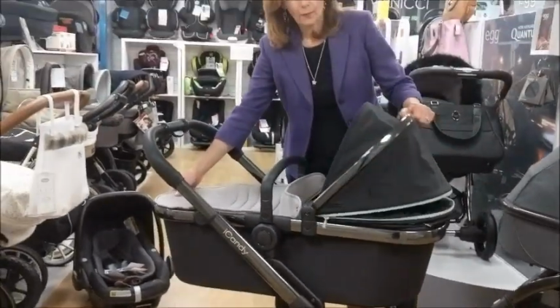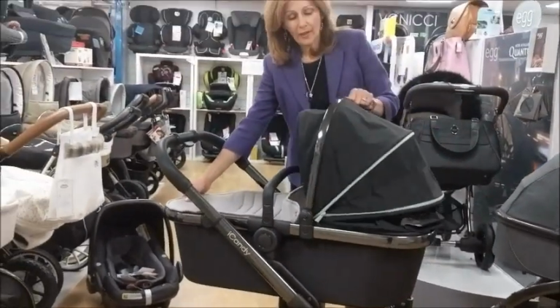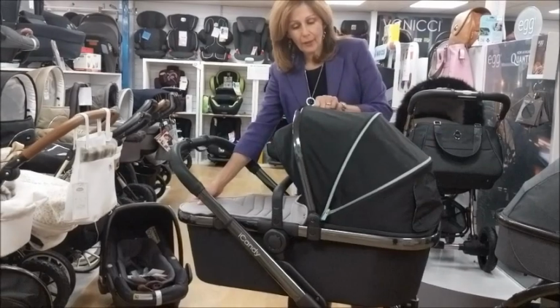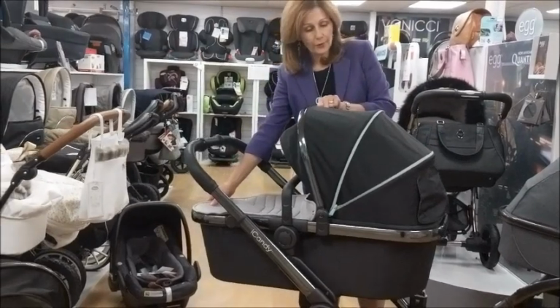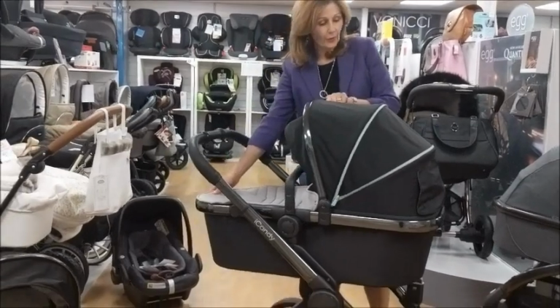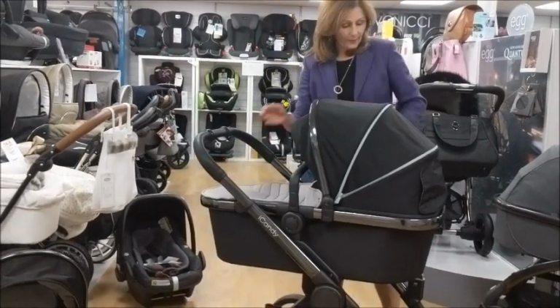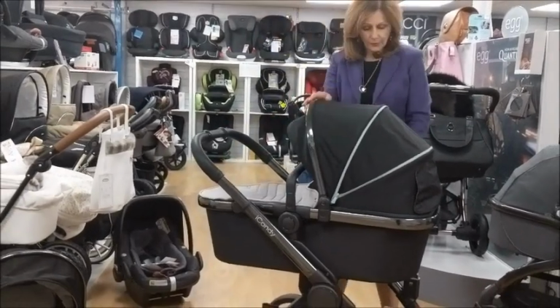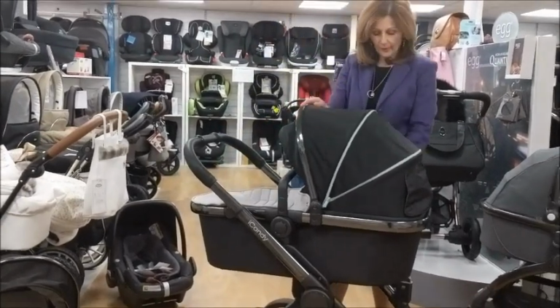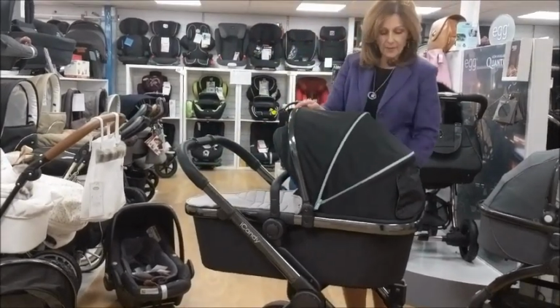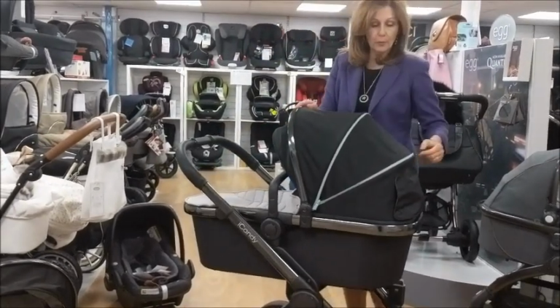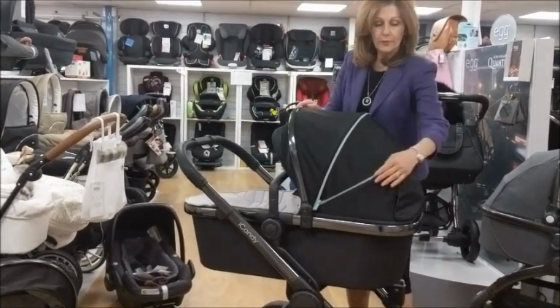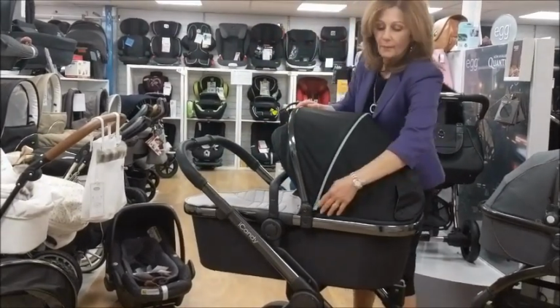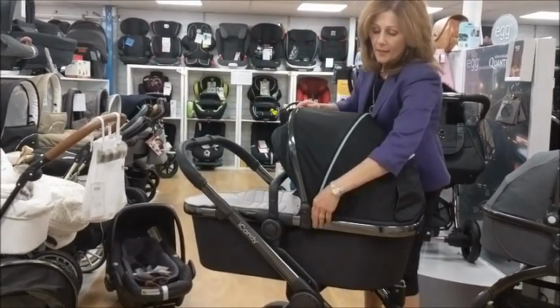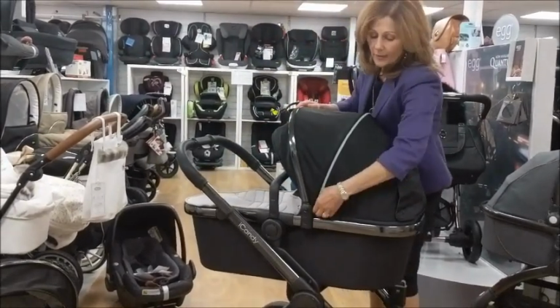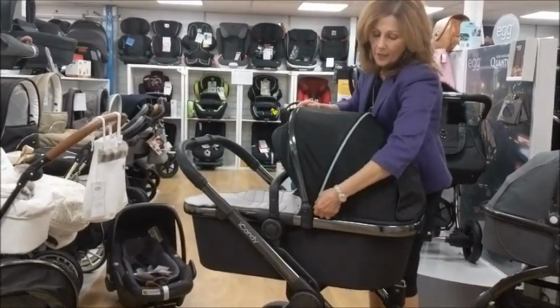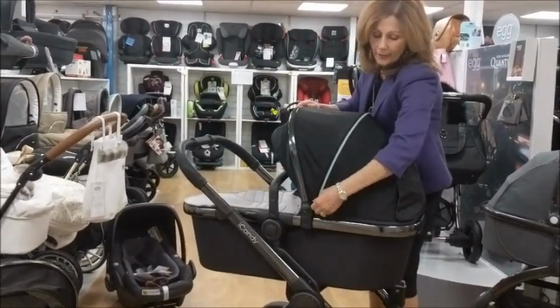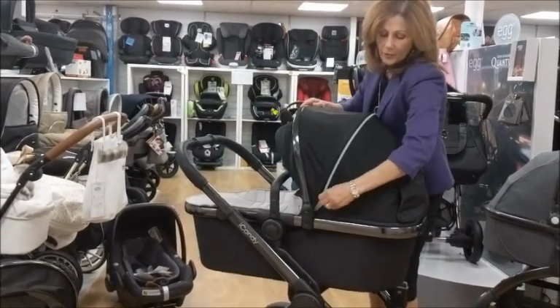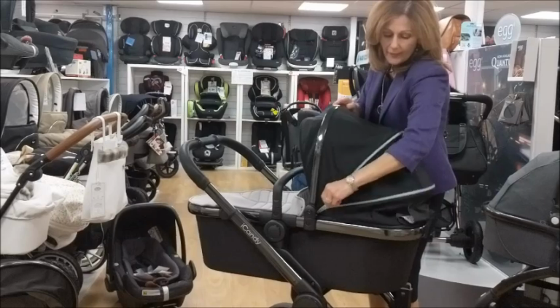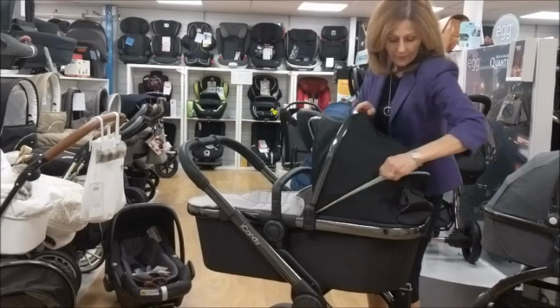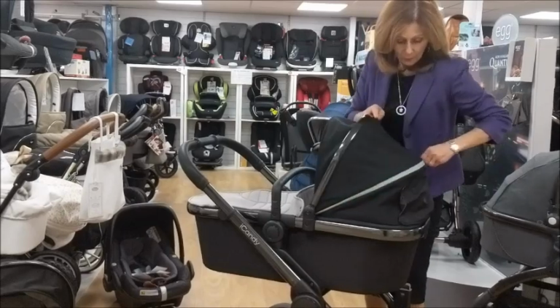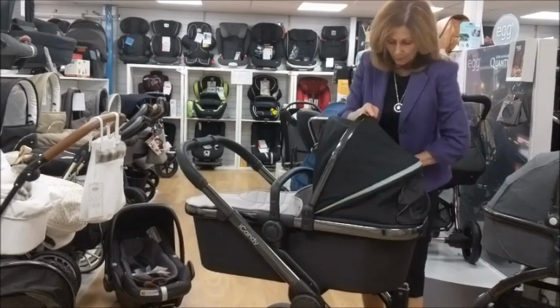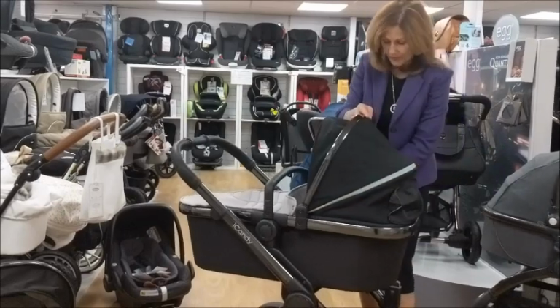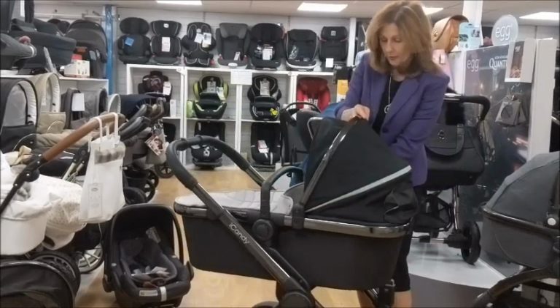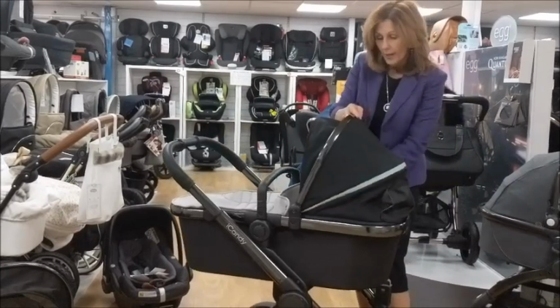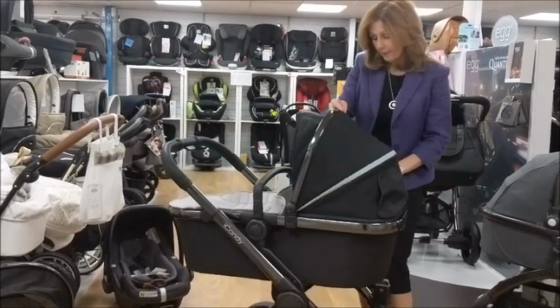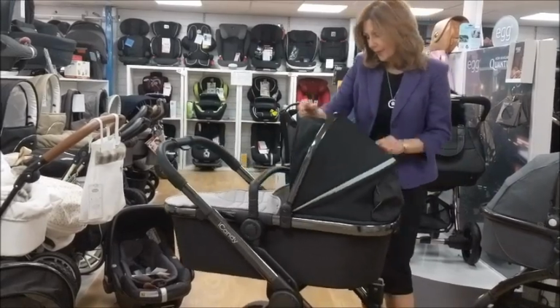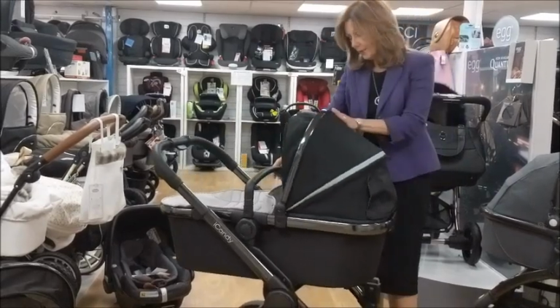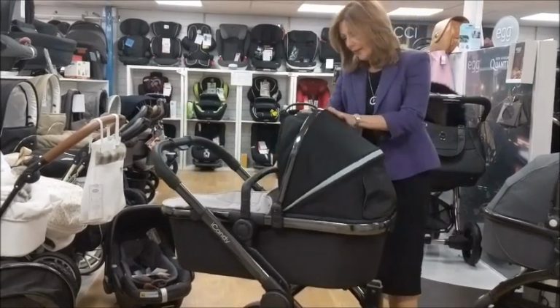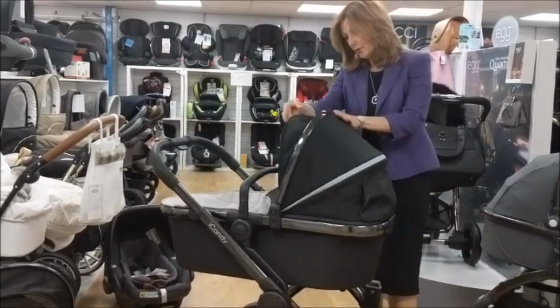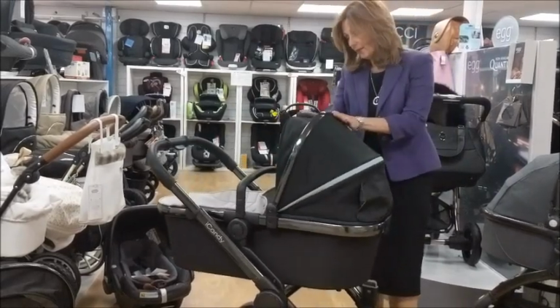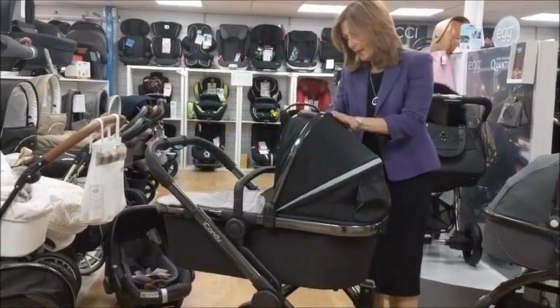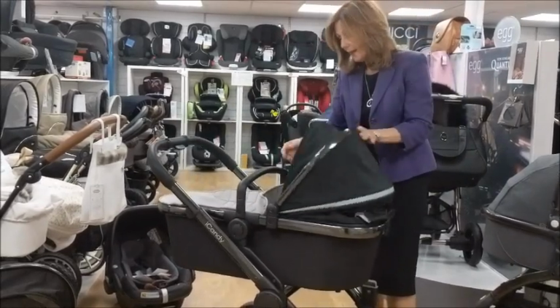We also have bigger hoods and these hoods are now extendable so they give nice coverage. You can actually have it smaller if you want less of a hood, and it's got this lovely peak here.